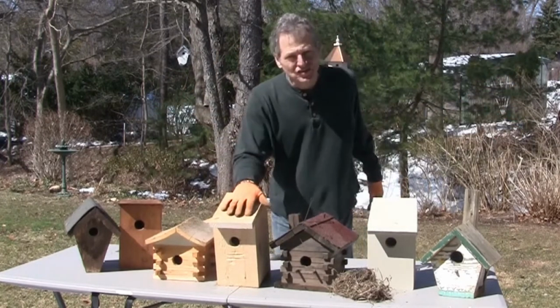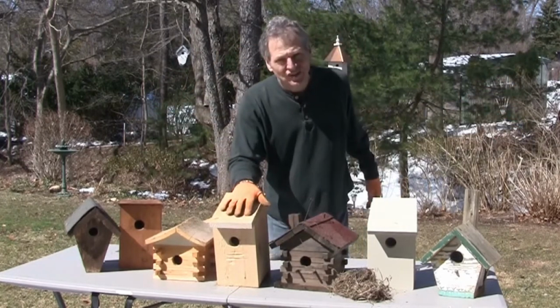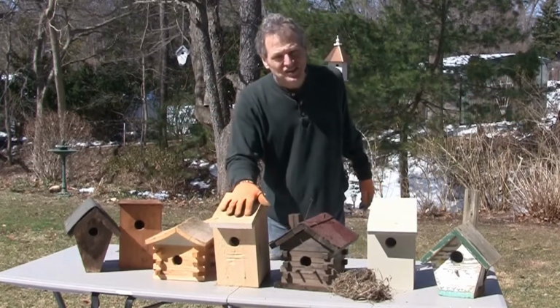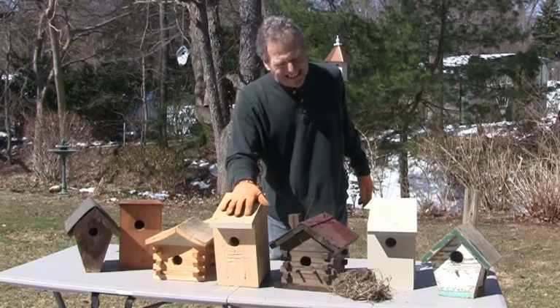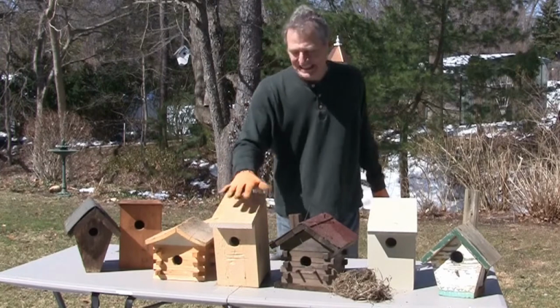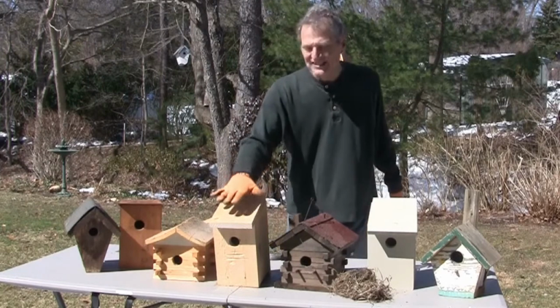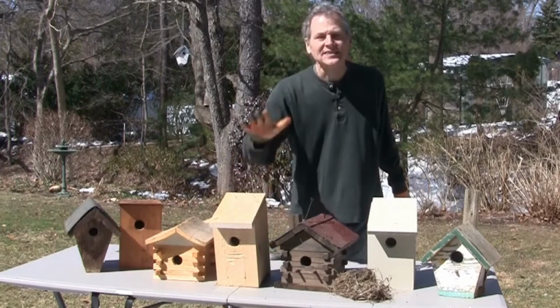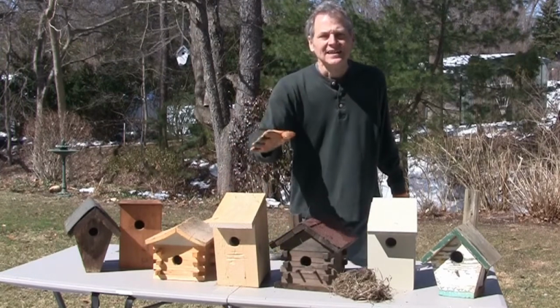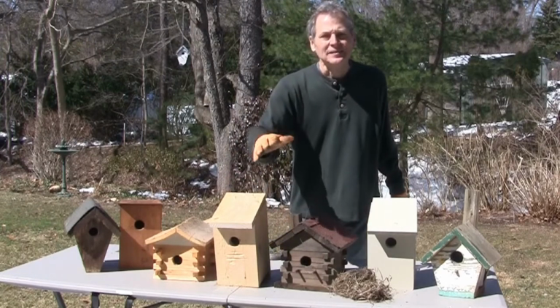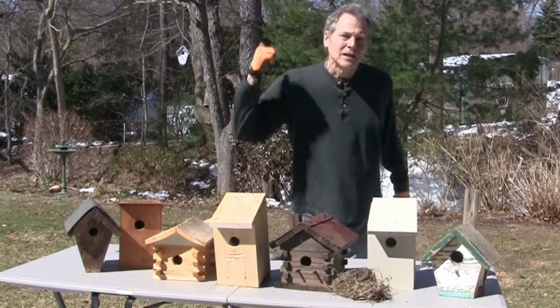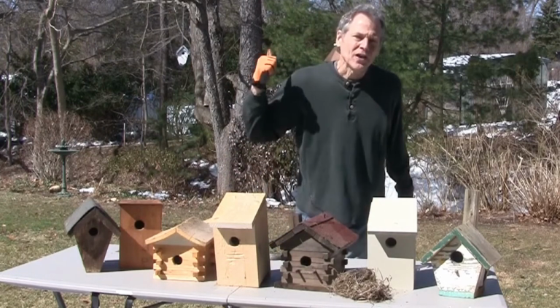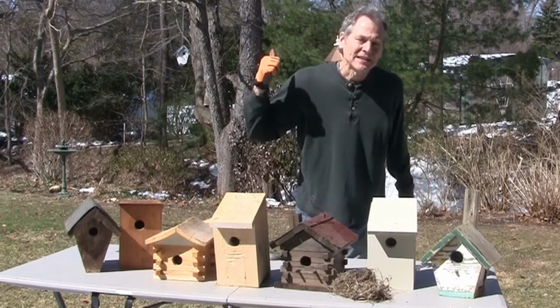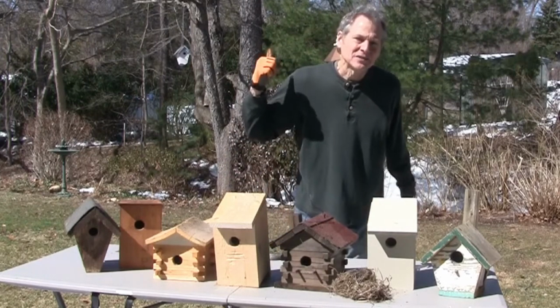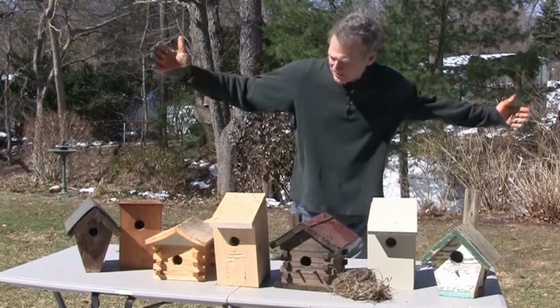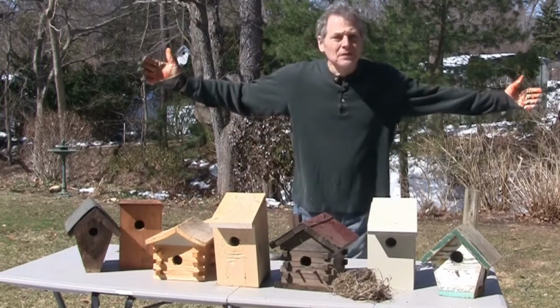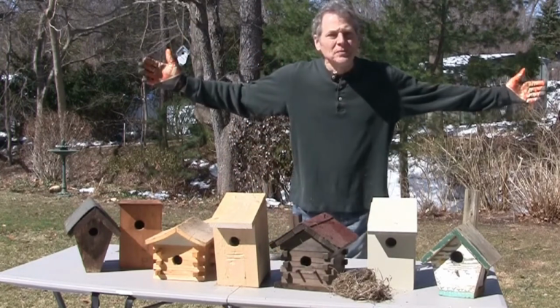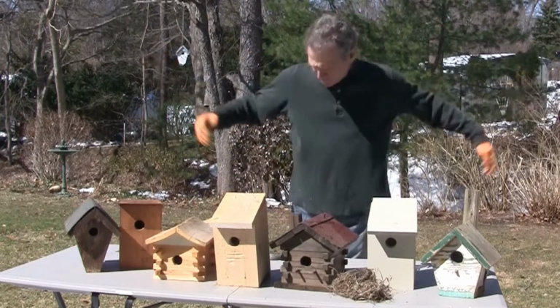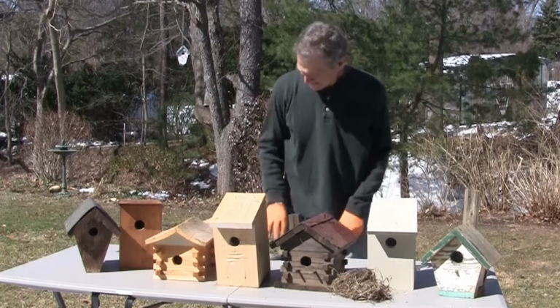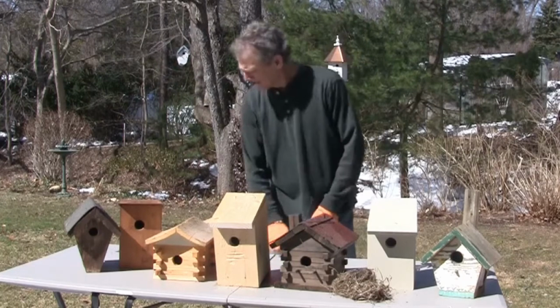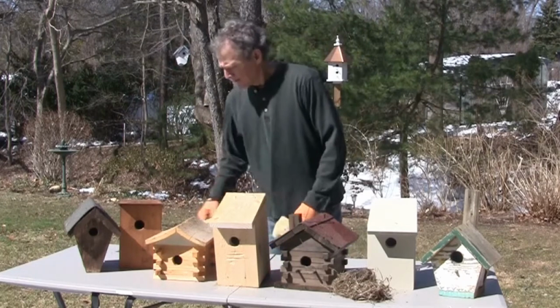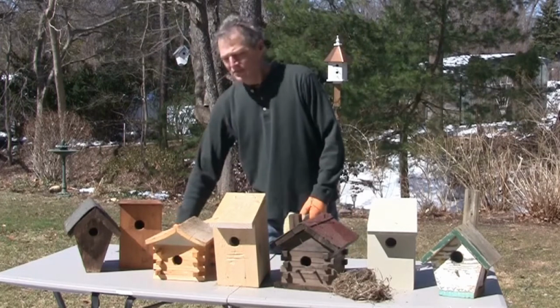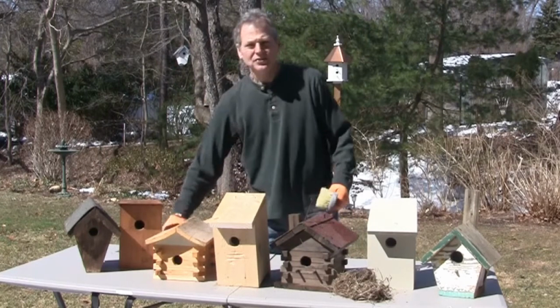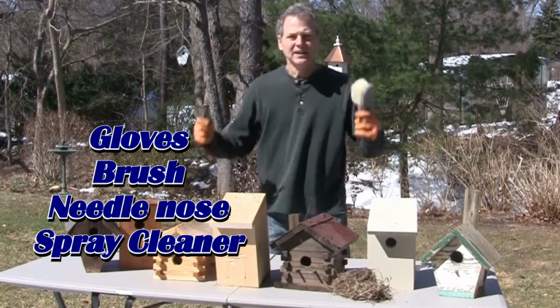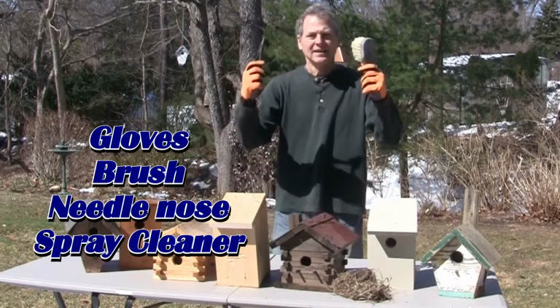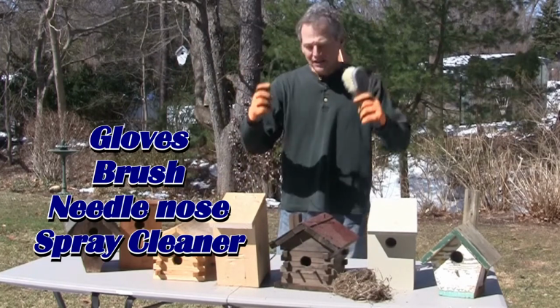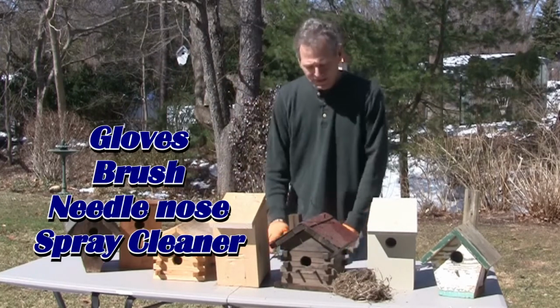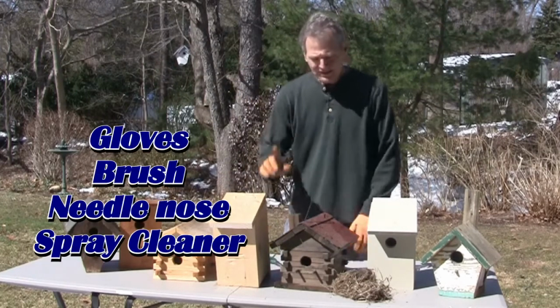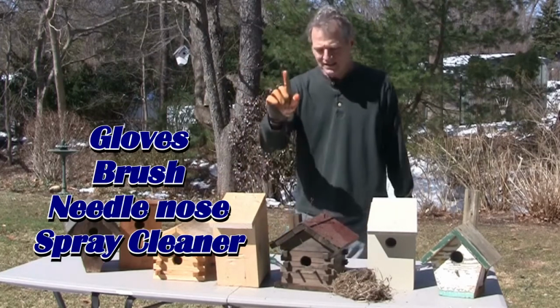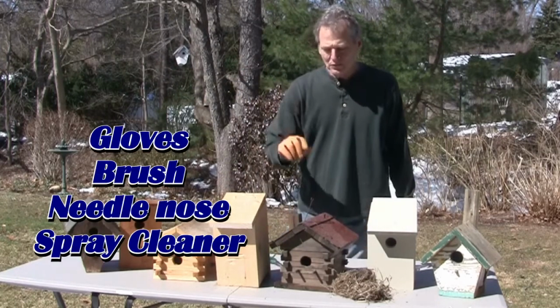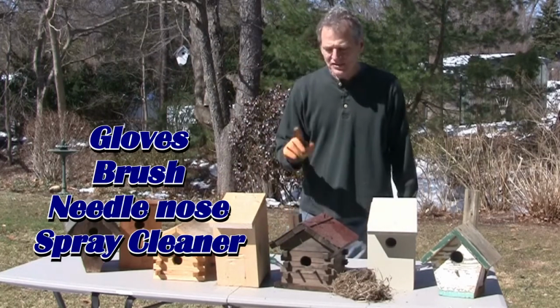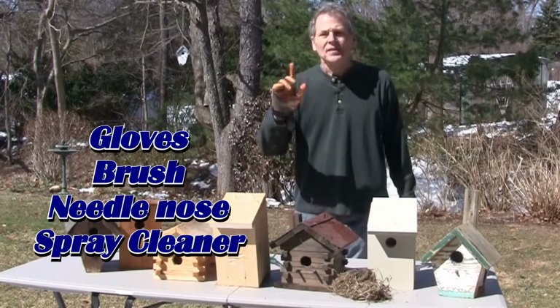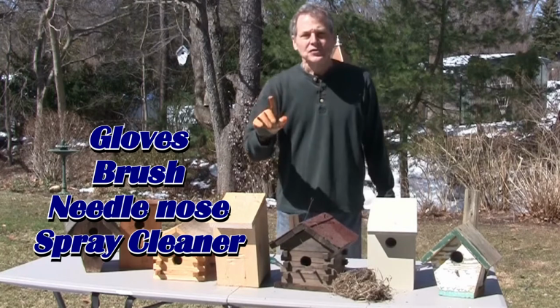Let it air dry, set it up, go back and hang it or place it. It takes two minutes — it's that easy. The suggestion is yes, let's clean them up. Let me show you how I cleaned out some of the others. Those are the tools of the trade.